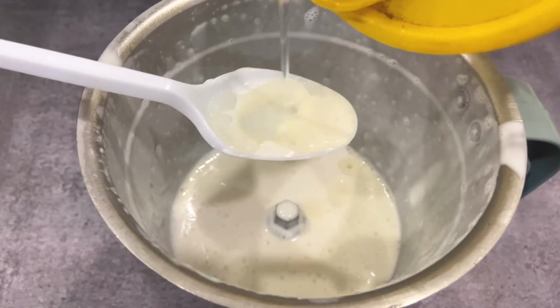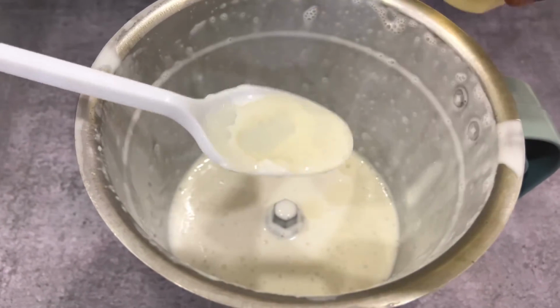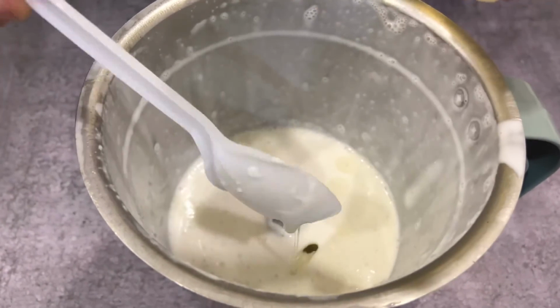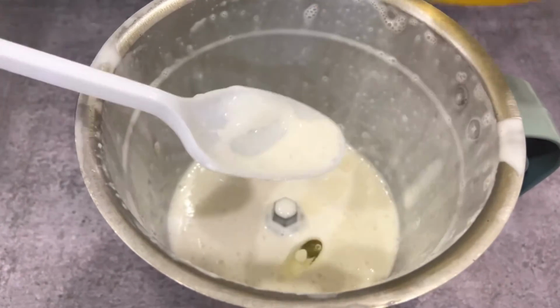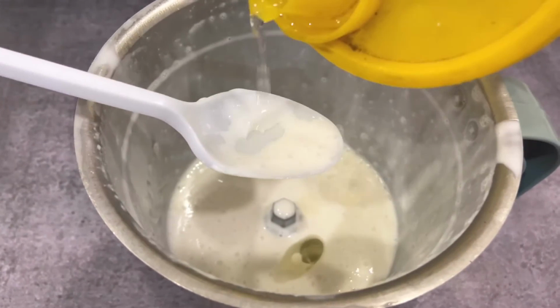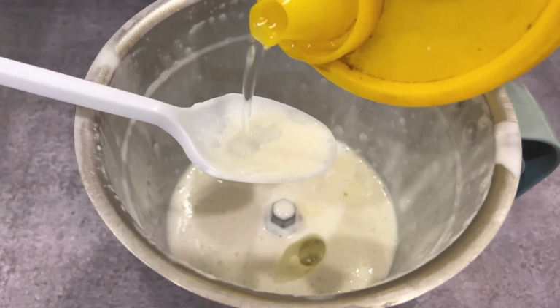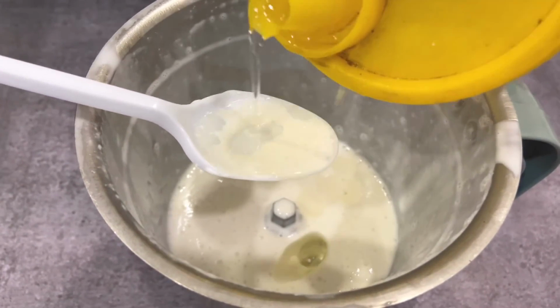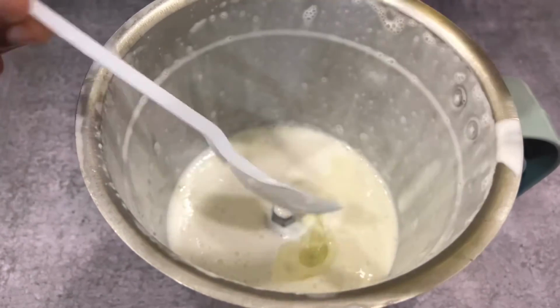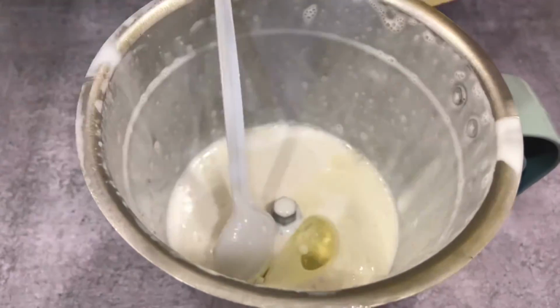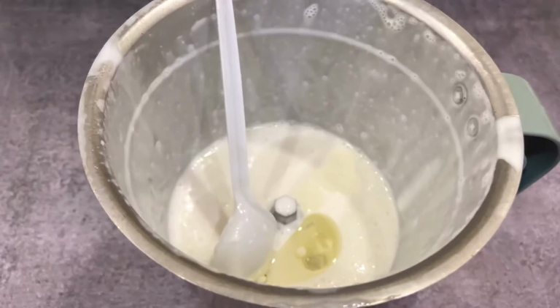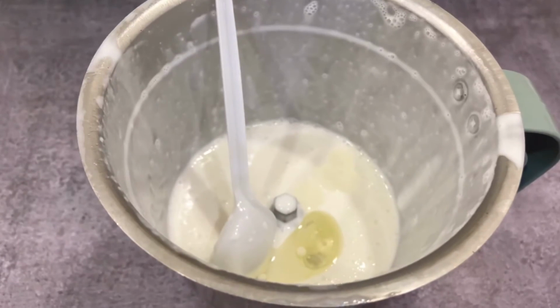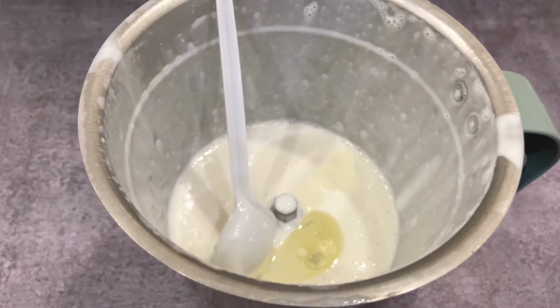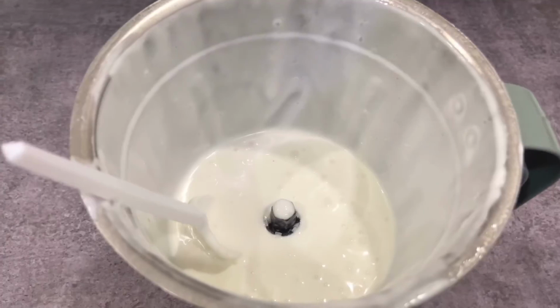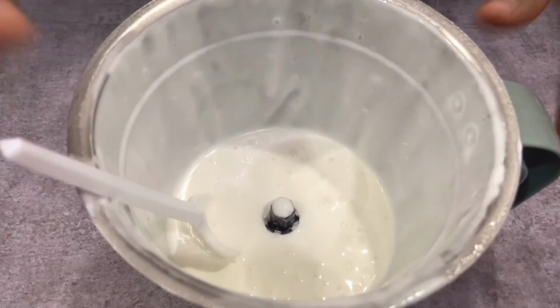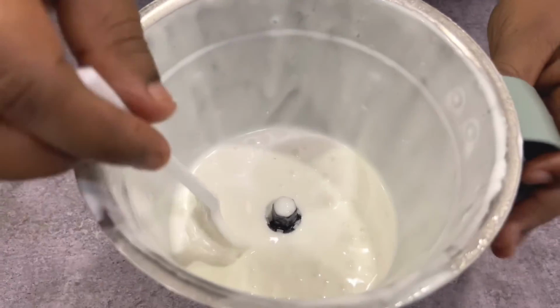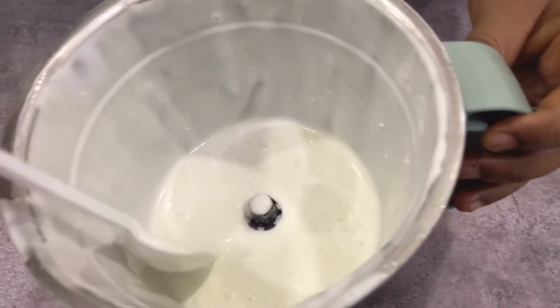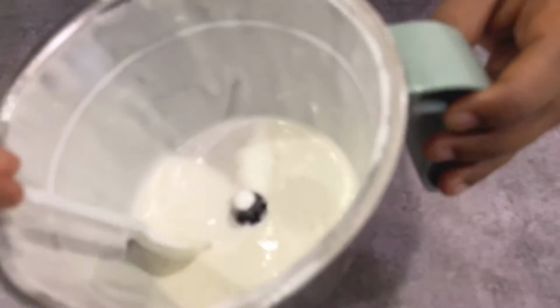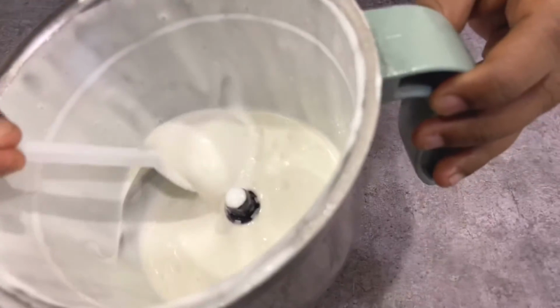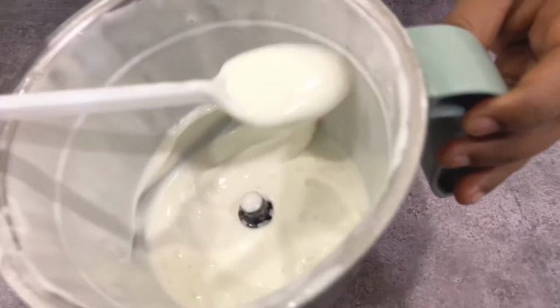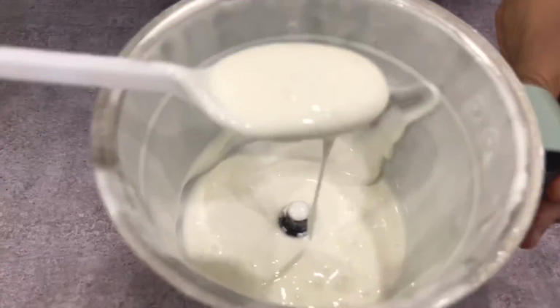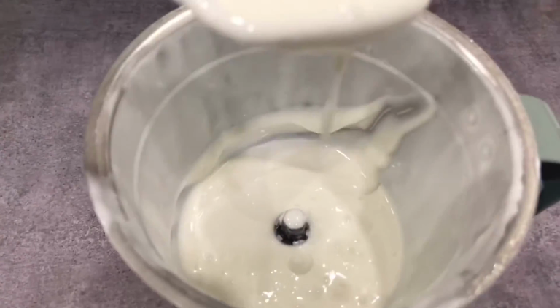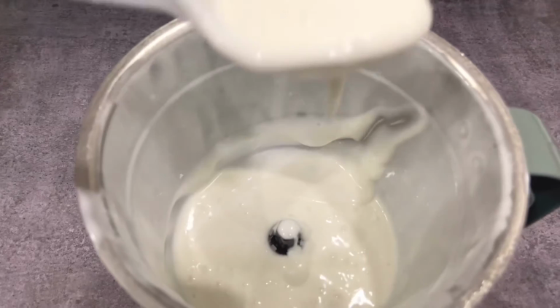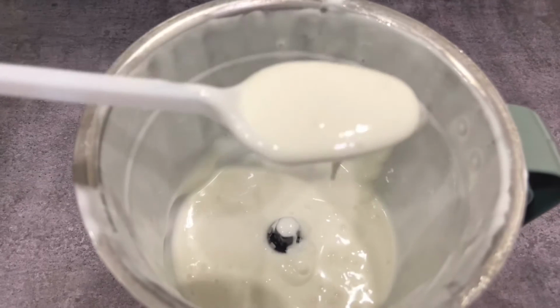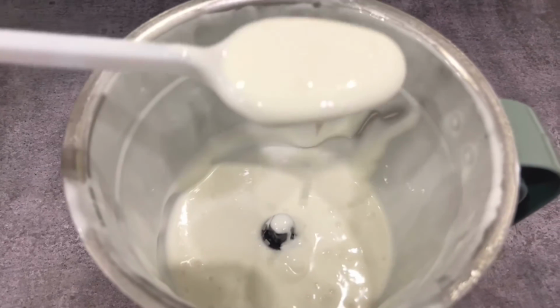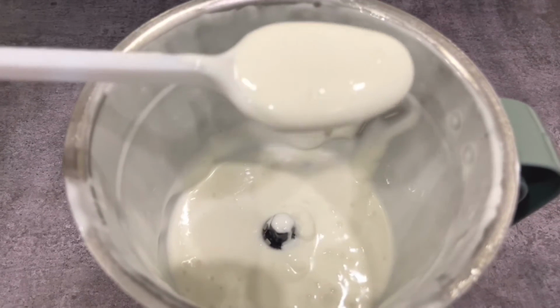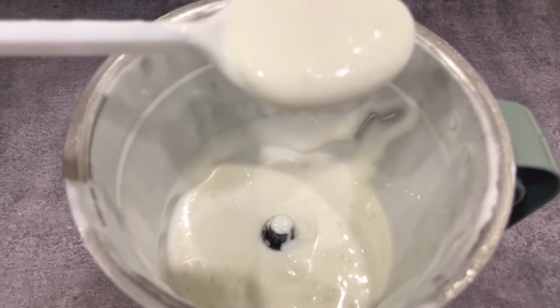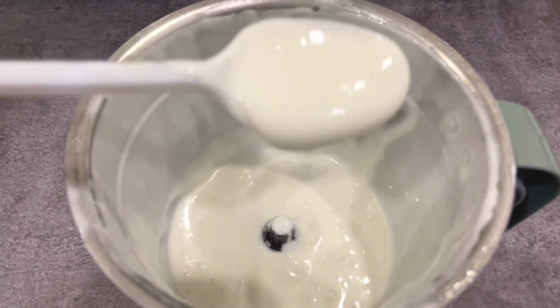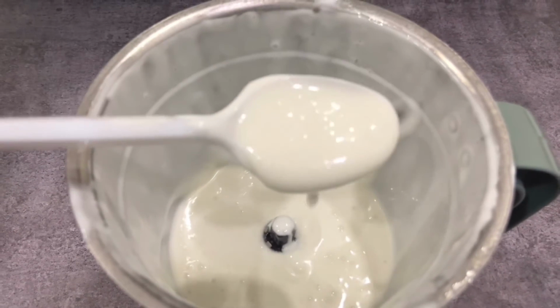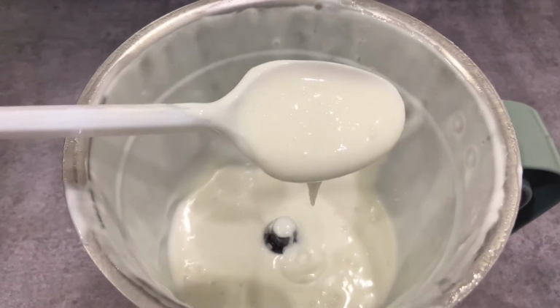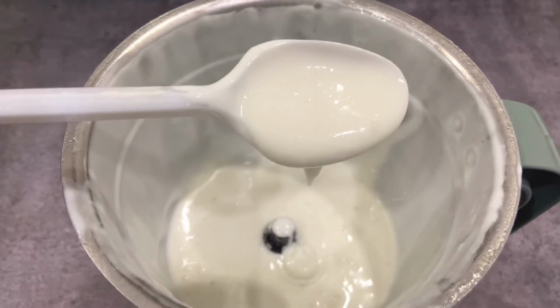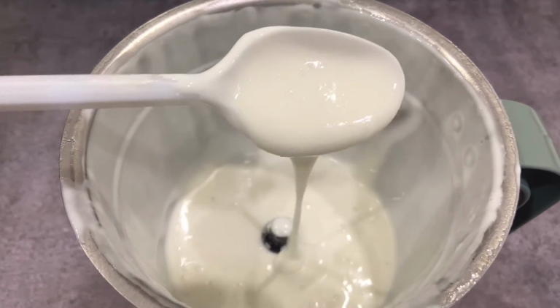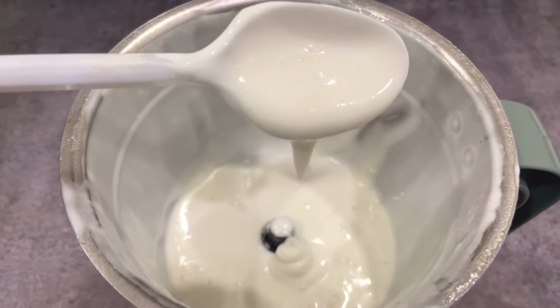For the last round, when I got a thicker consistency — a creamy consistency — I added 2 more tablespoons of oil and then blended again. And see, my thick homemade mayonnaise is ready! This is a no-fail mayonnaise.